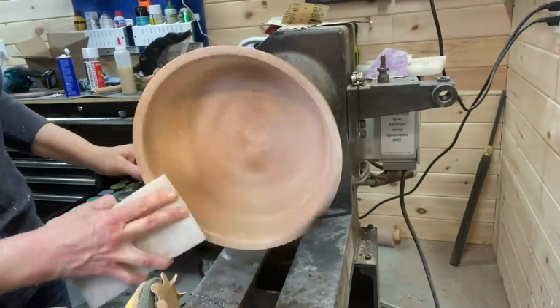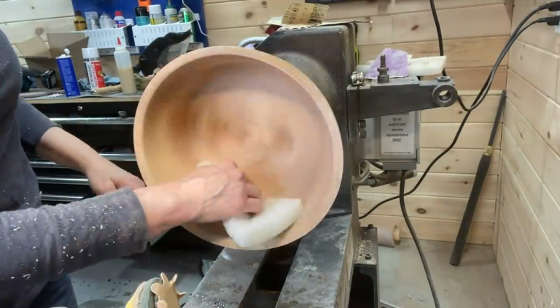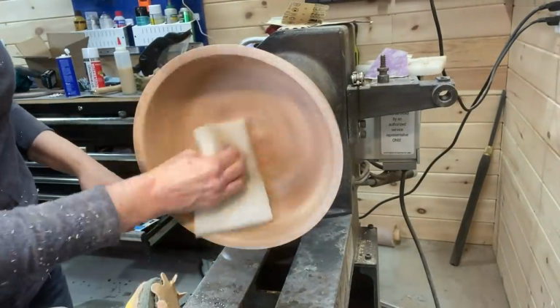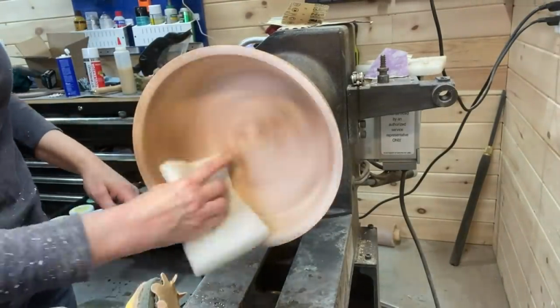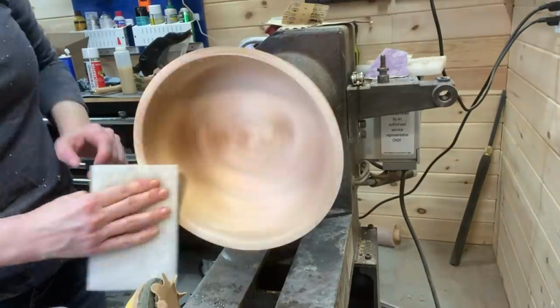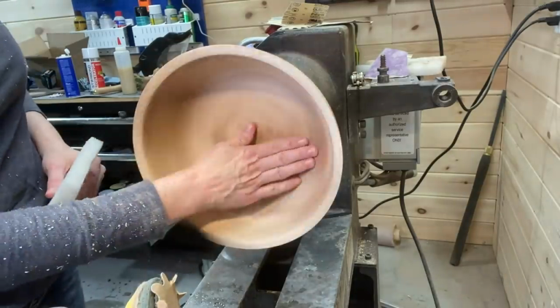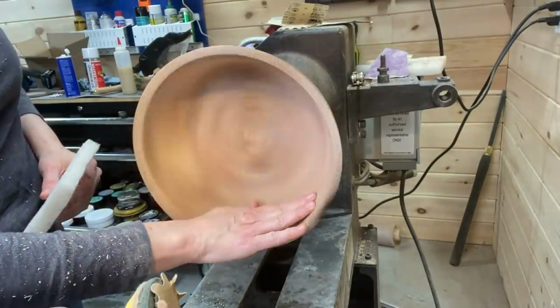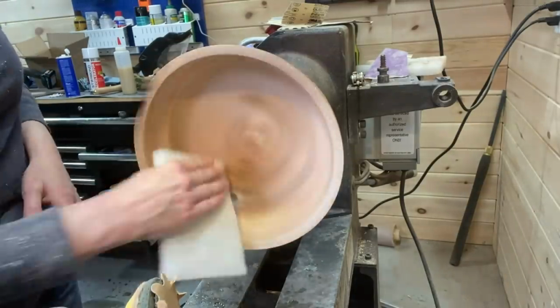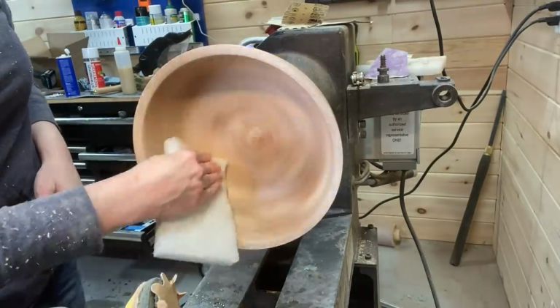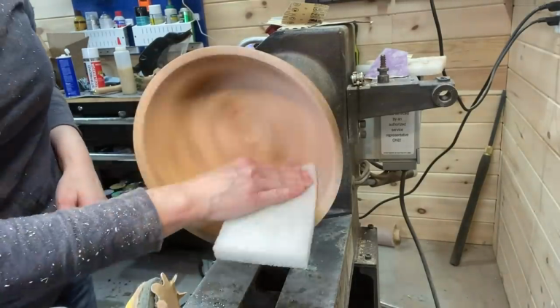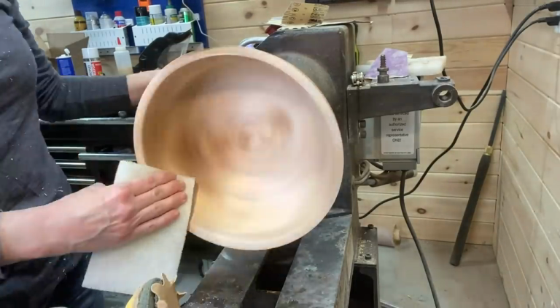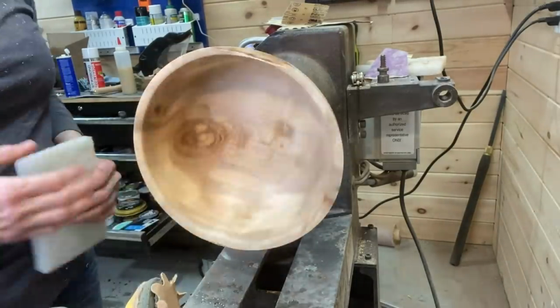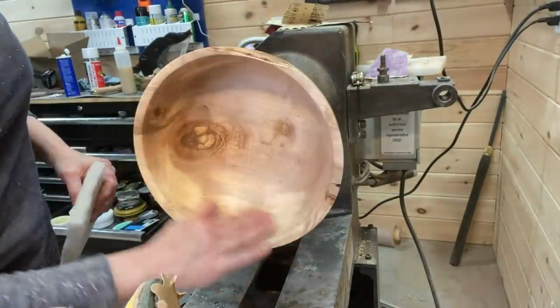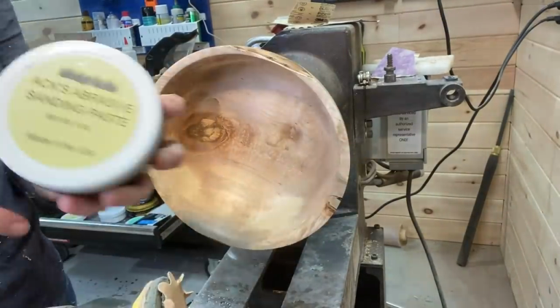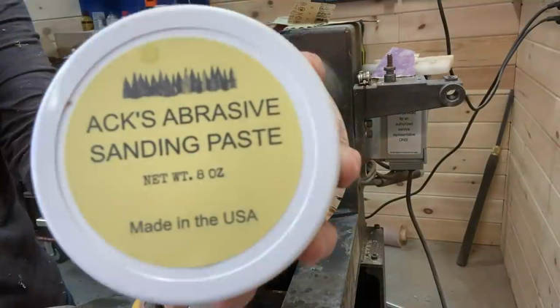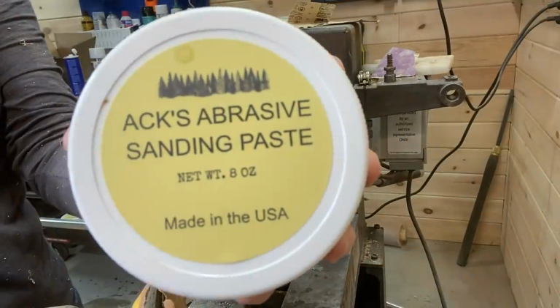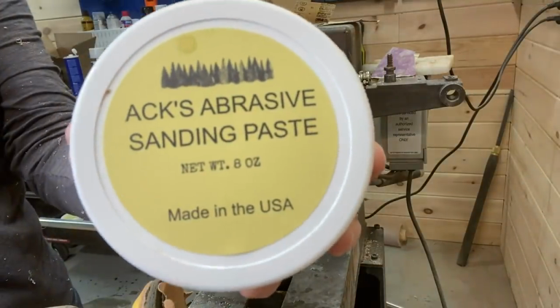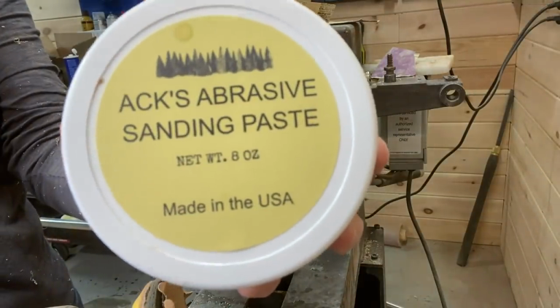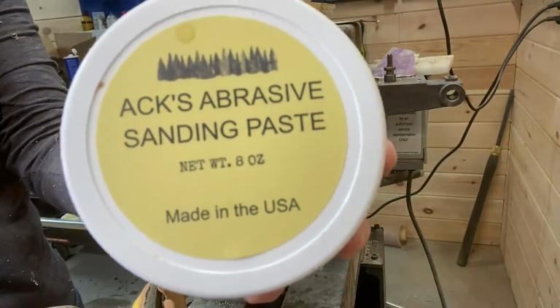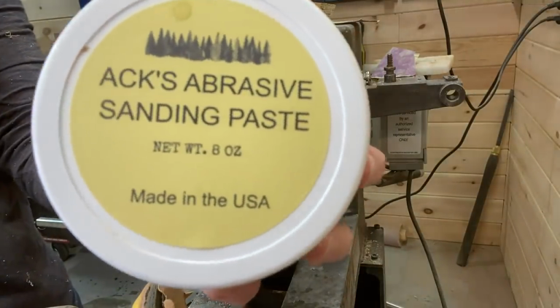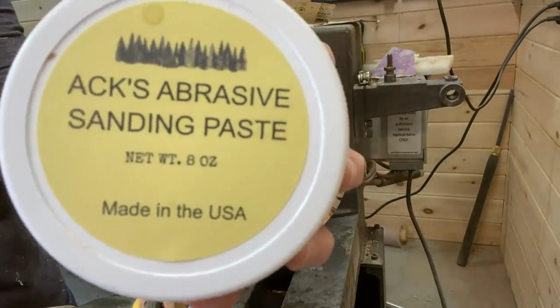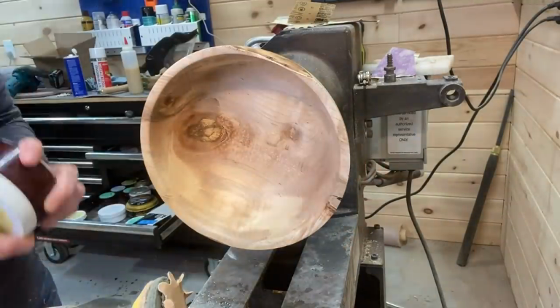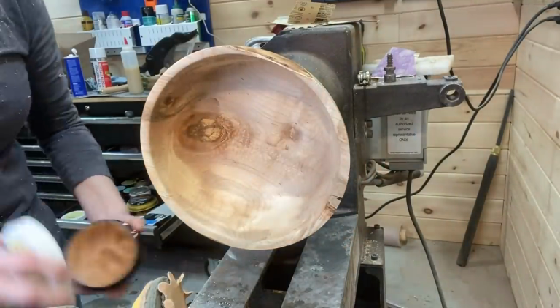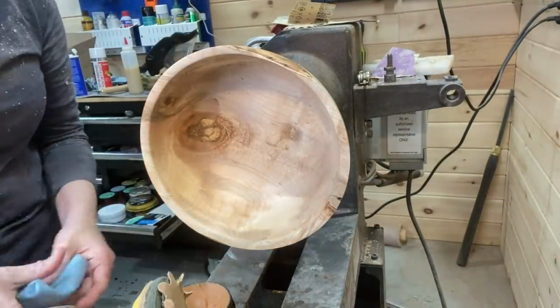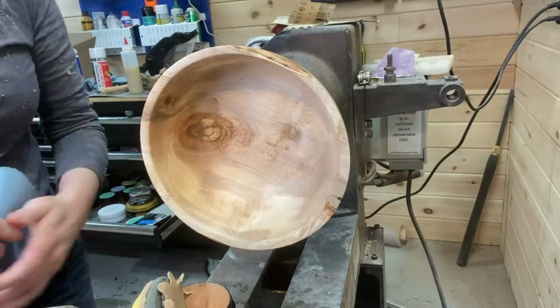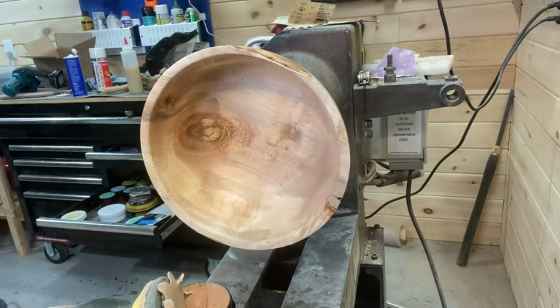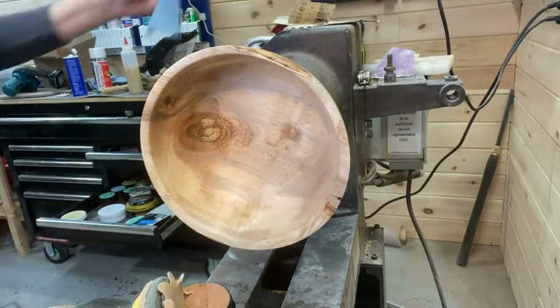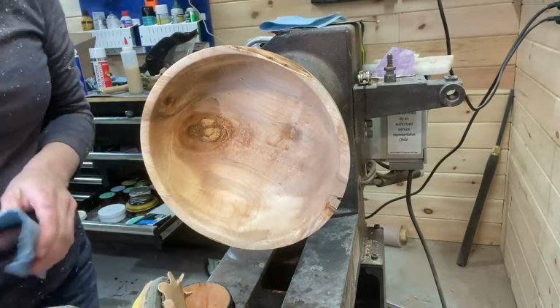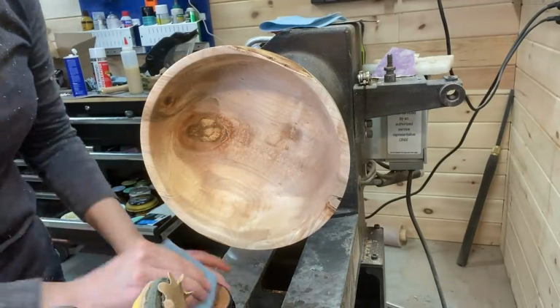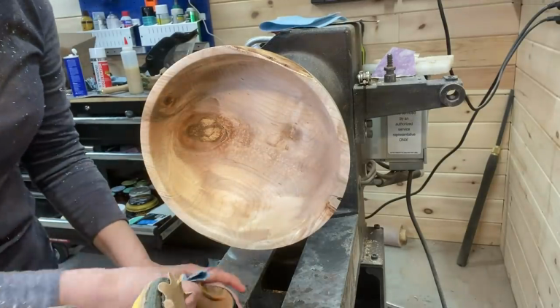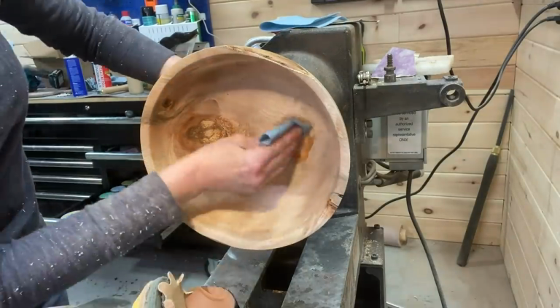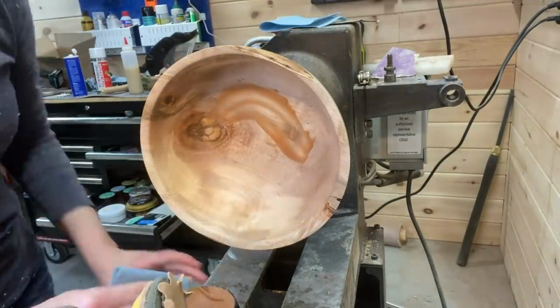After that one coat of sanding sealer dried, I use a Scotch-Brite pad in between, then using the Axe products — the Axe abrasive paste, same process as the outside: abrasive paste first, then the polishing paste.